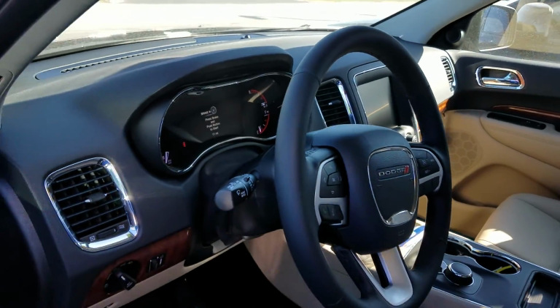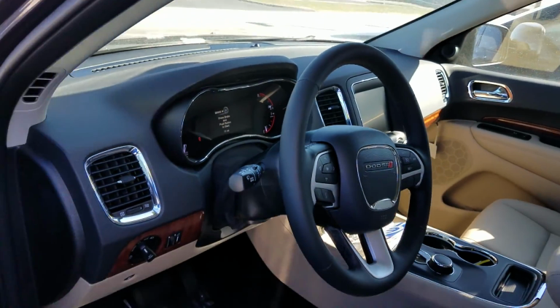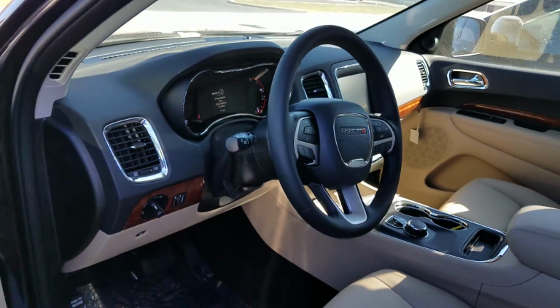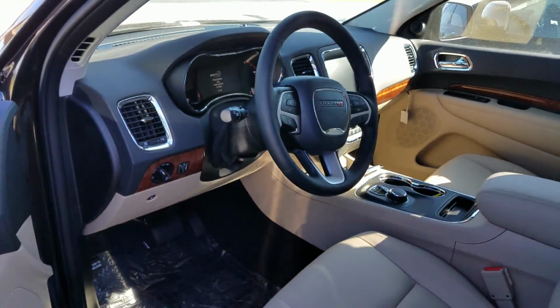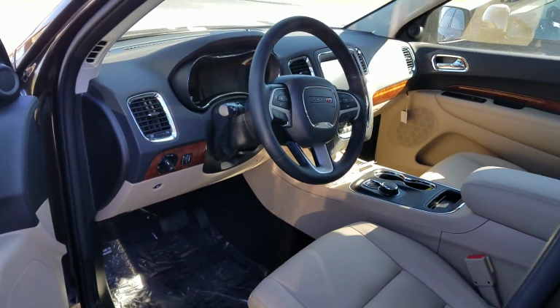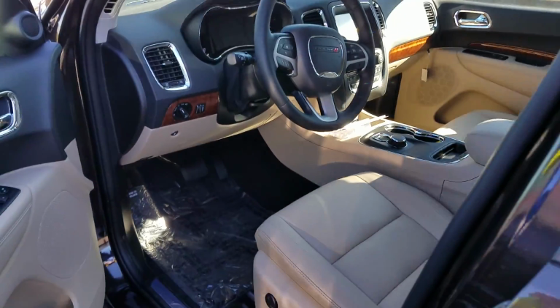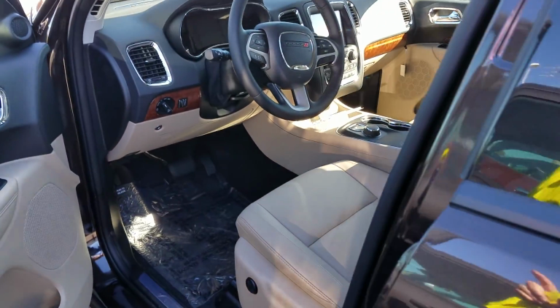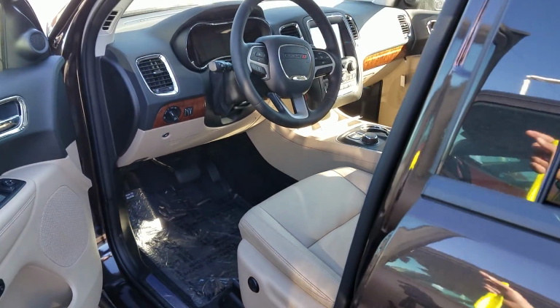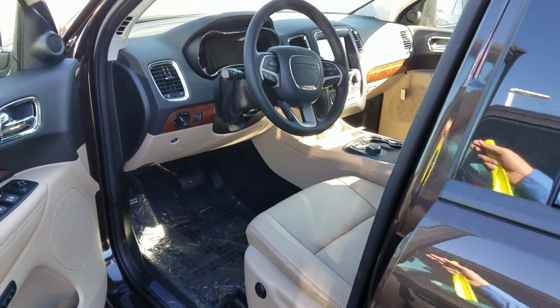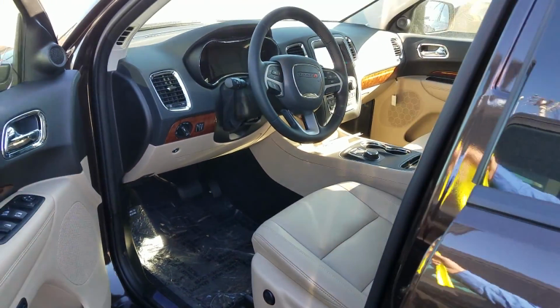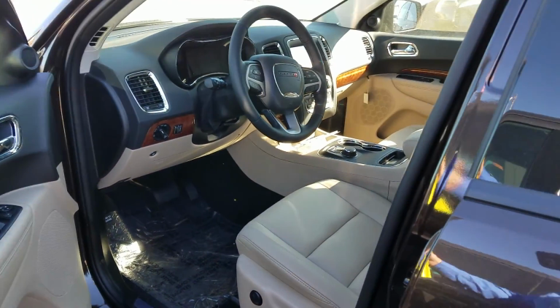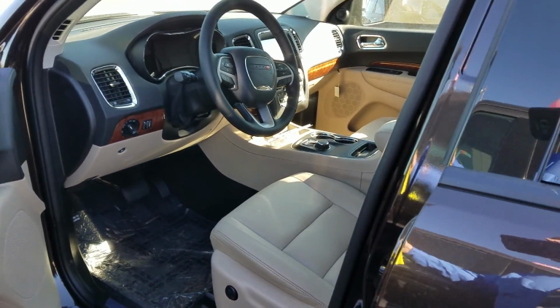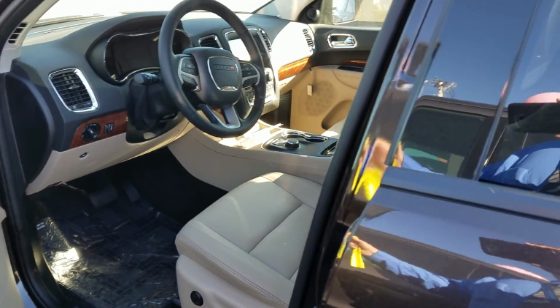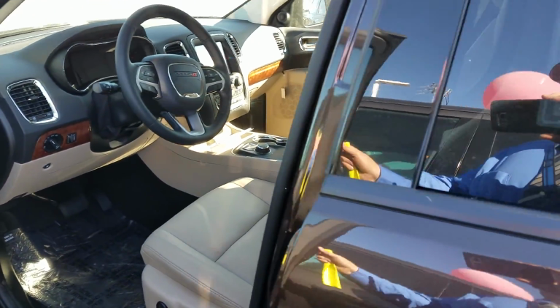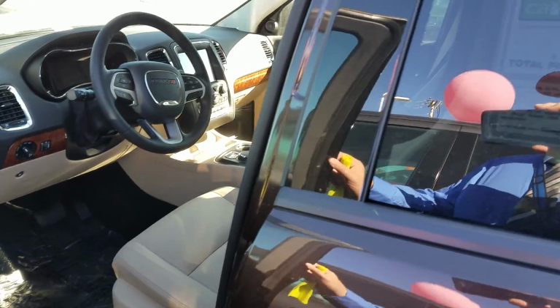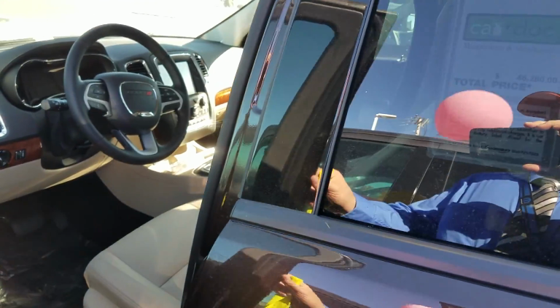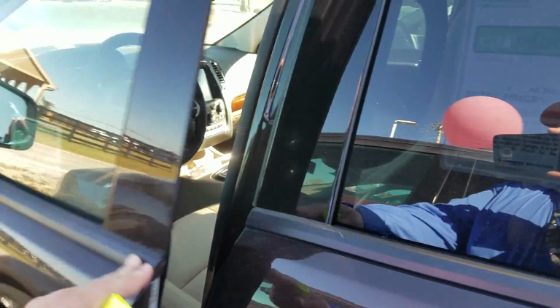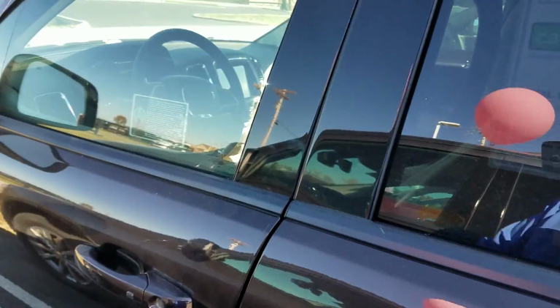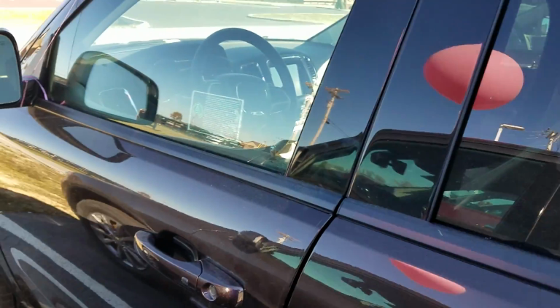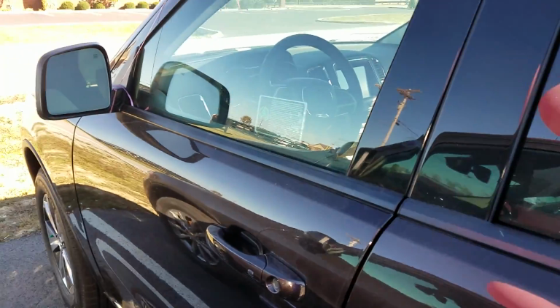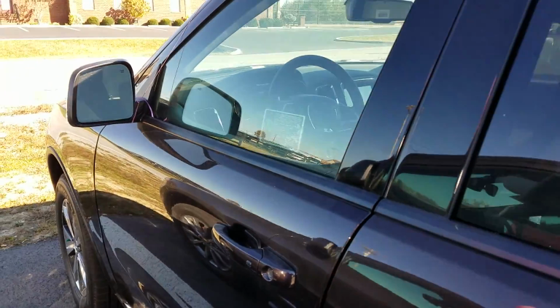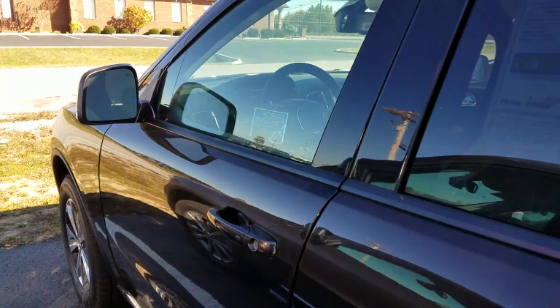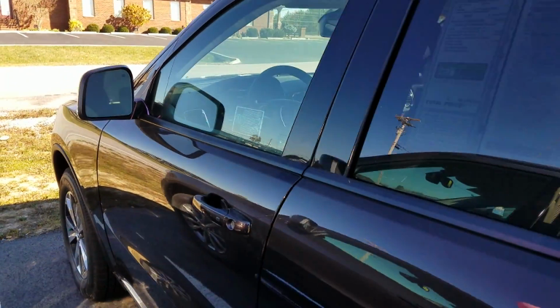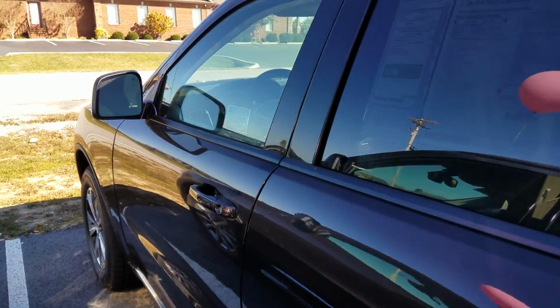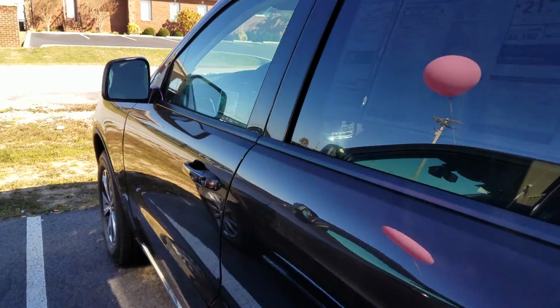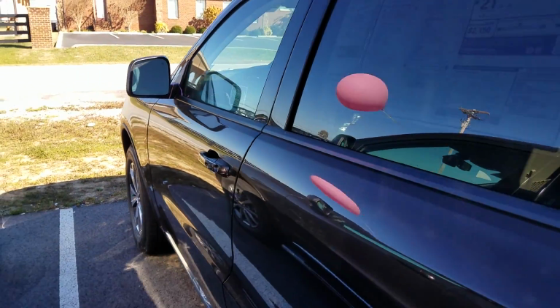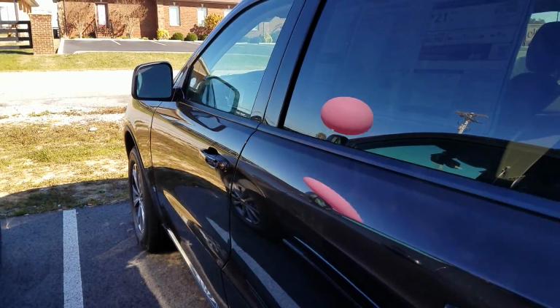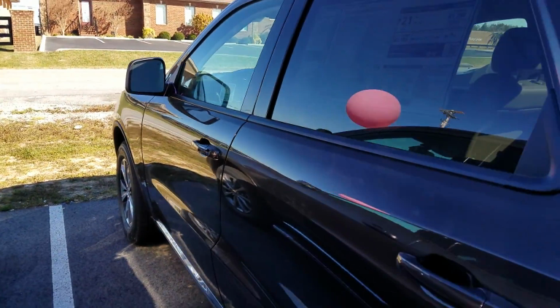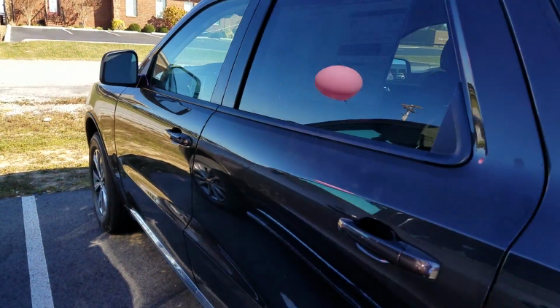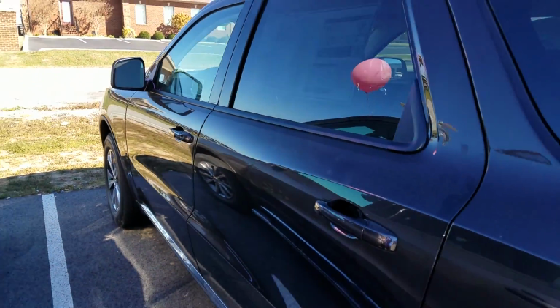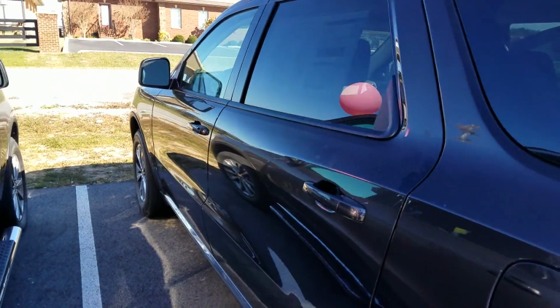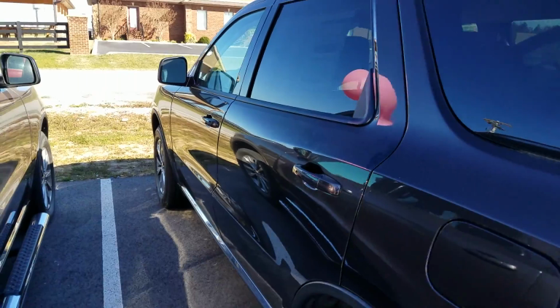I'd like to take you for a test drive in one. If you would, please give me a call back — my number is 931-335-9483. Thank you for watching.